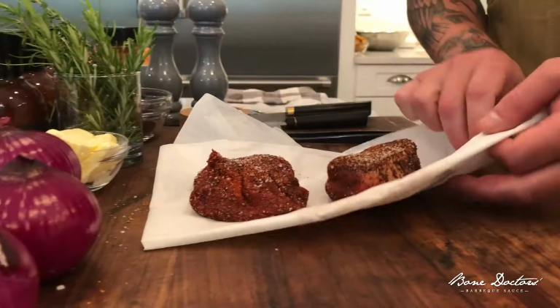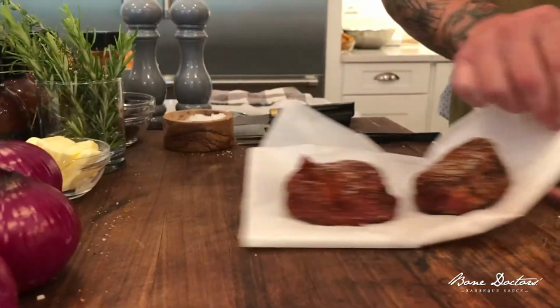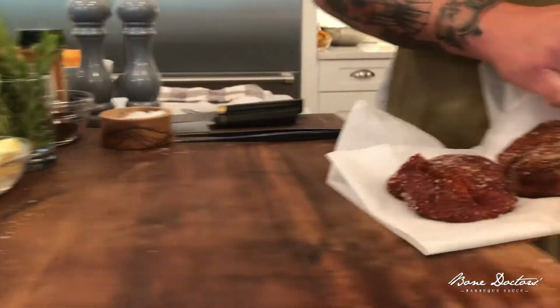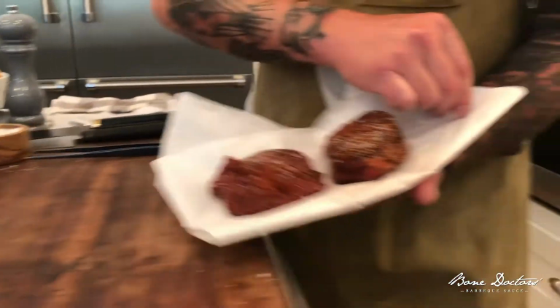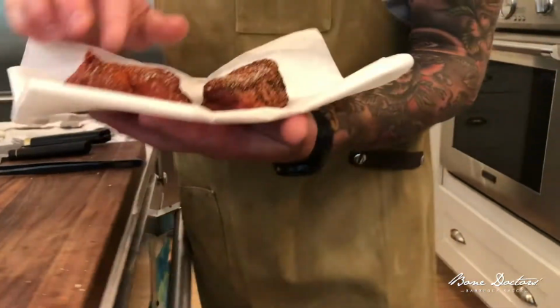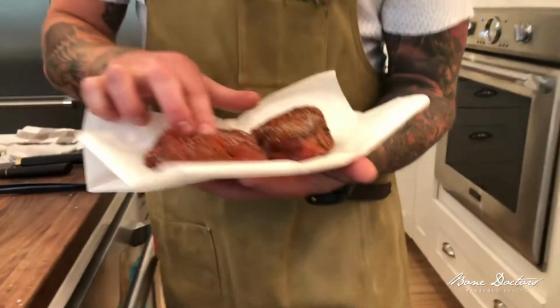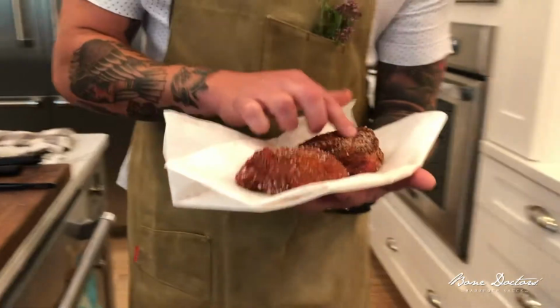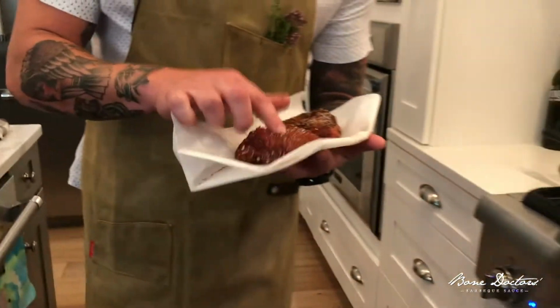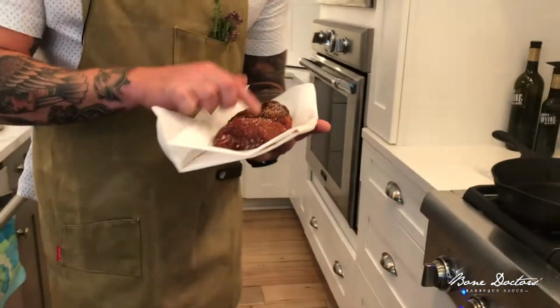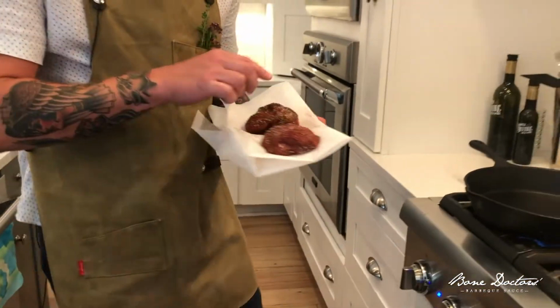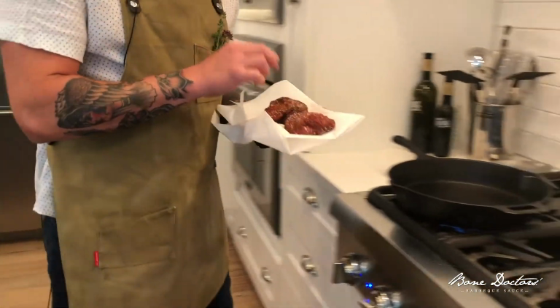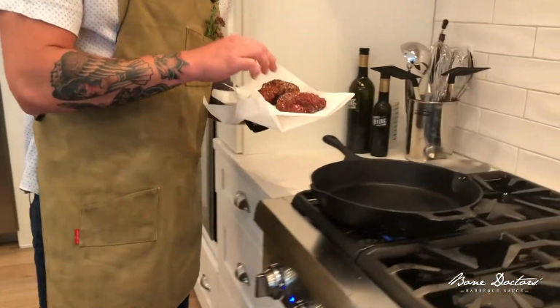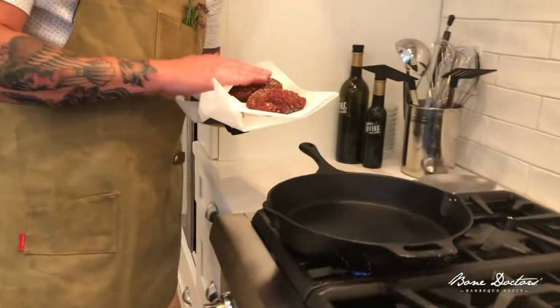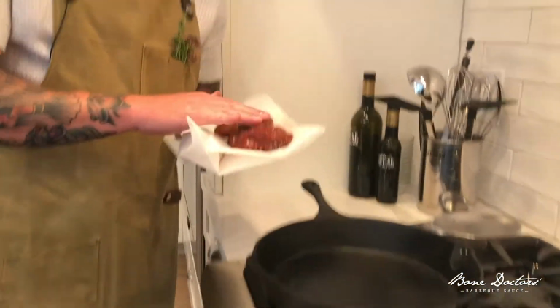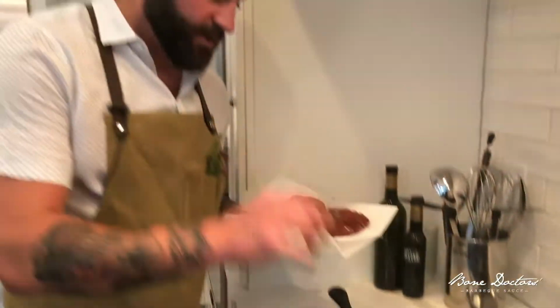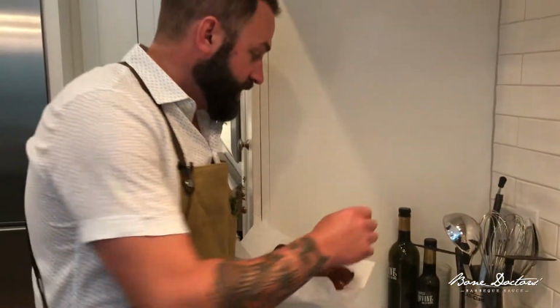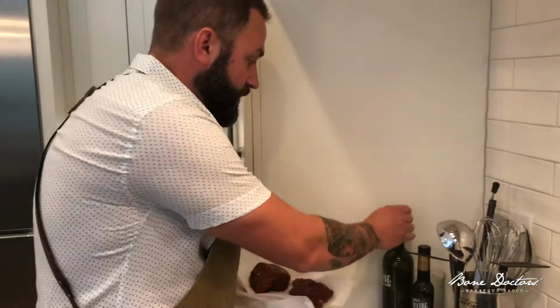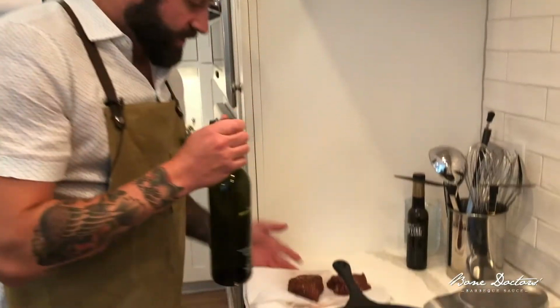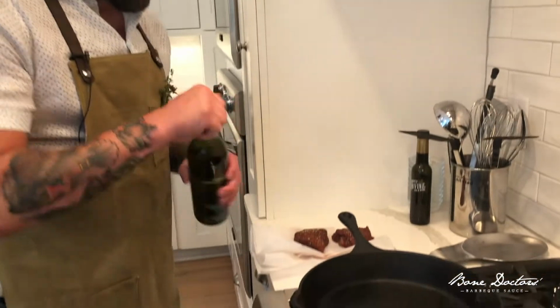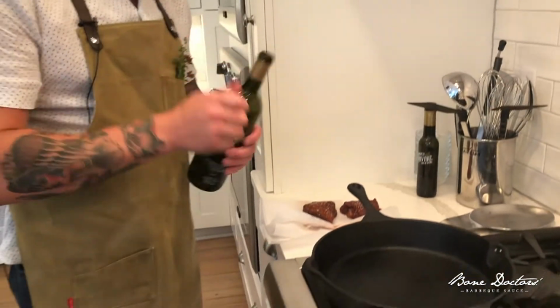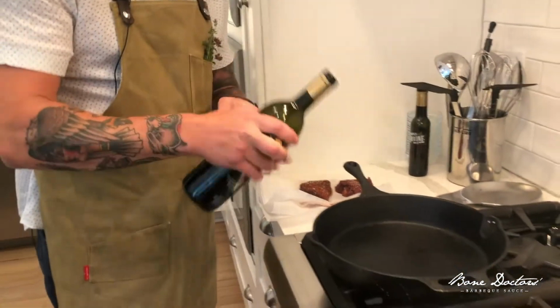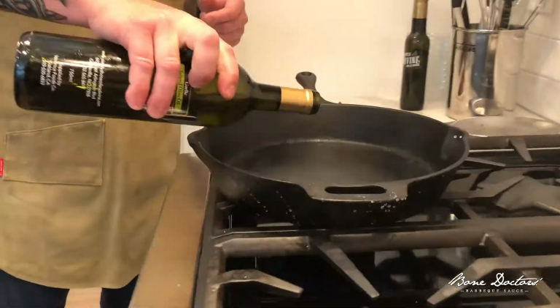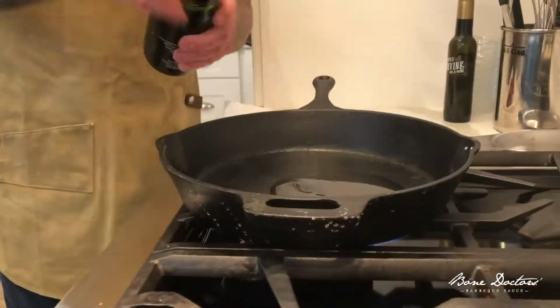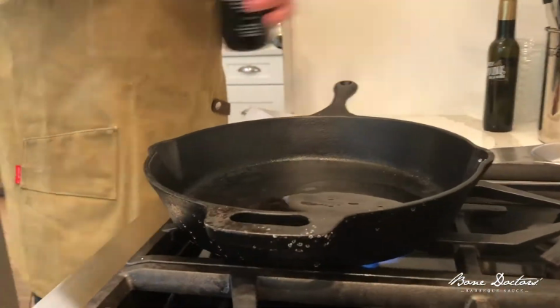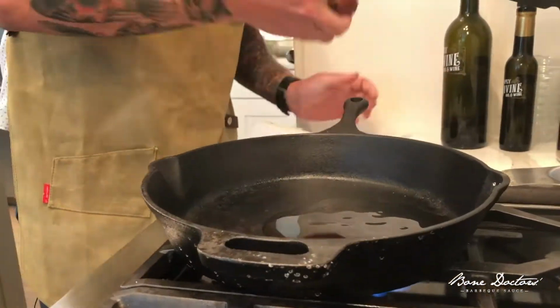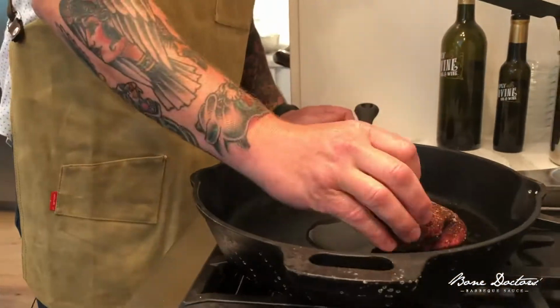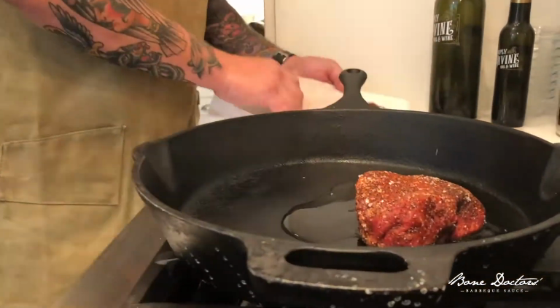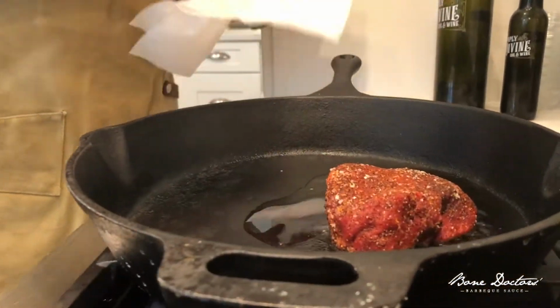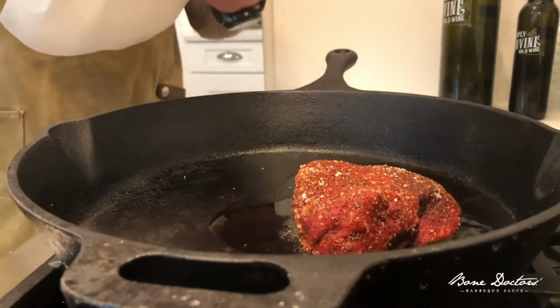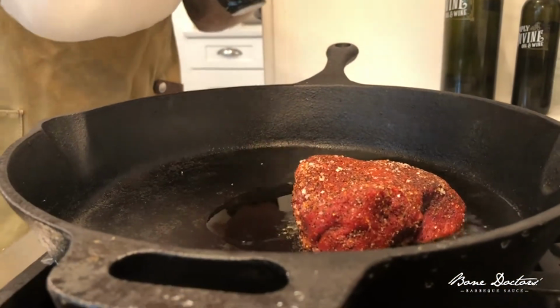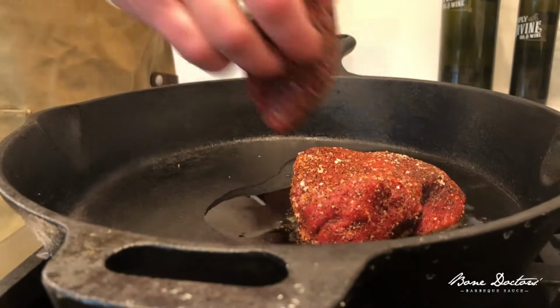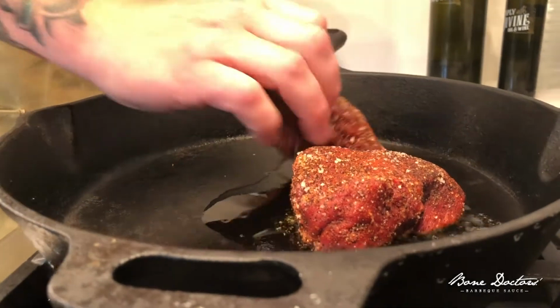We're gonna take these steaks nice and dry too. That's important to have a nice dry surface for that sear. So we're gonna take a little bit of oil and let these do their thing.